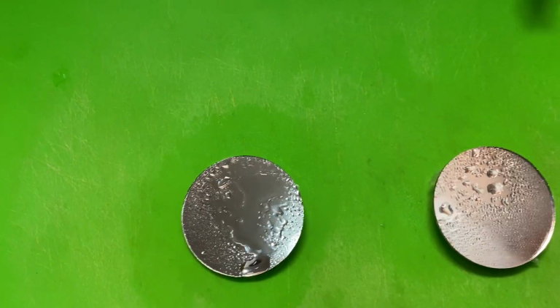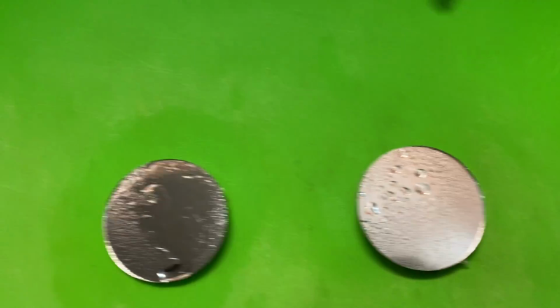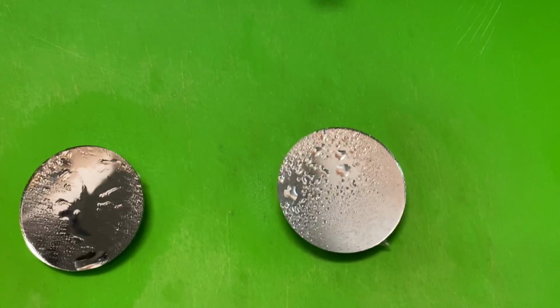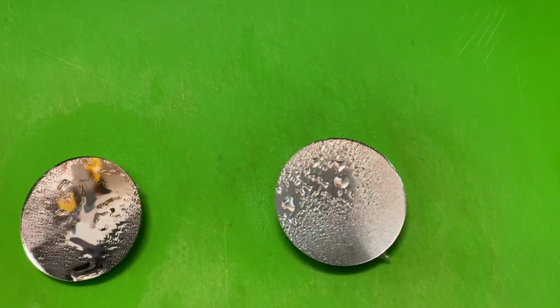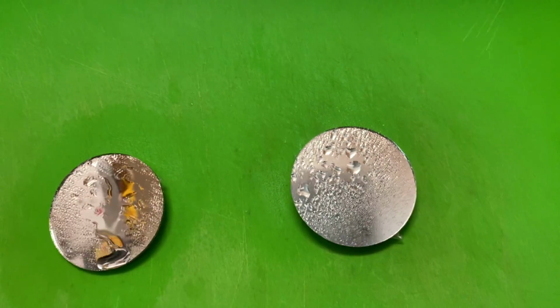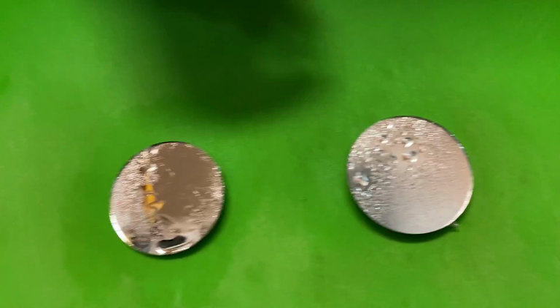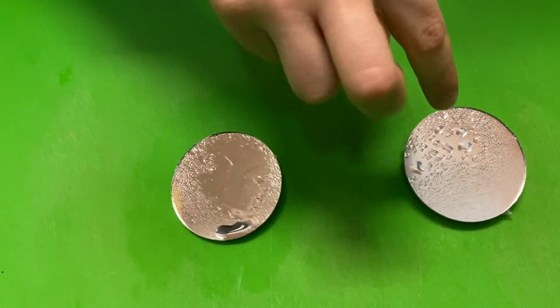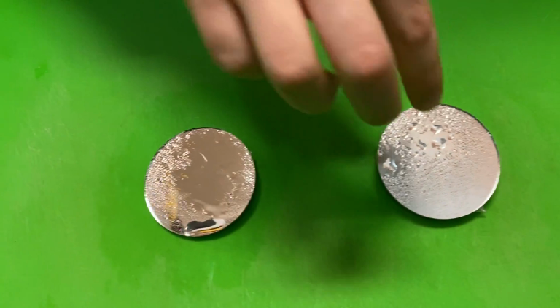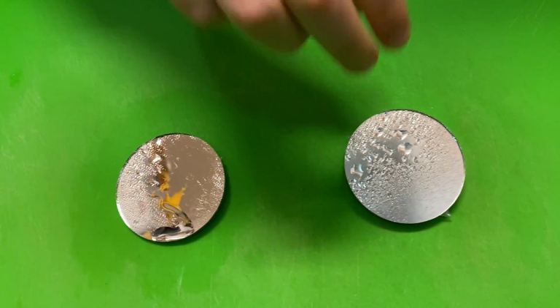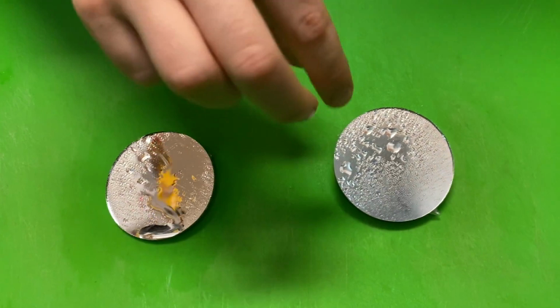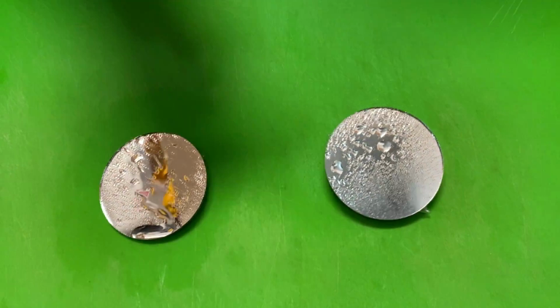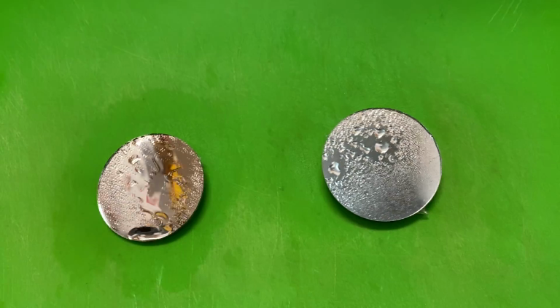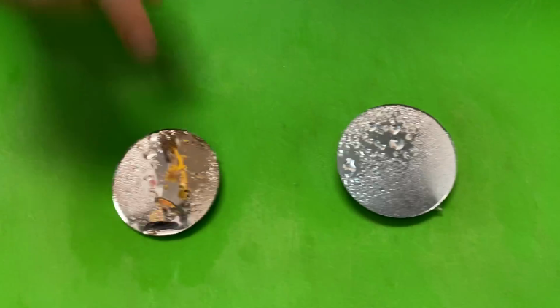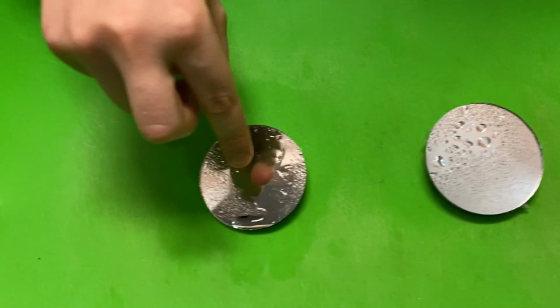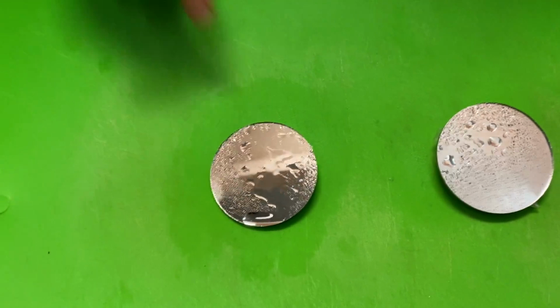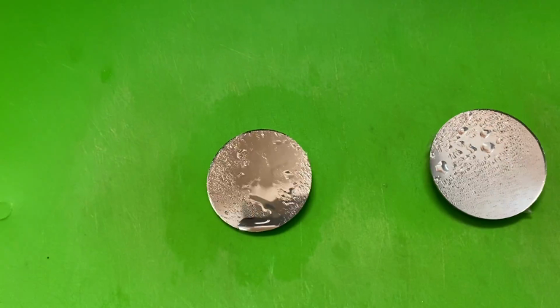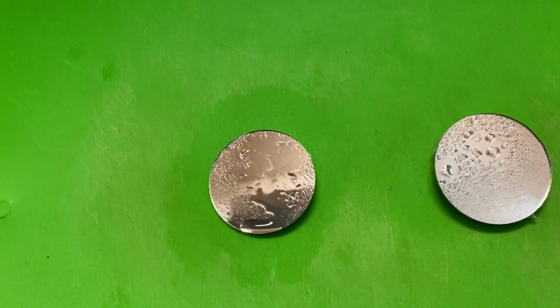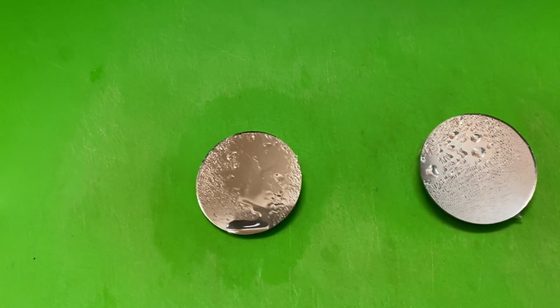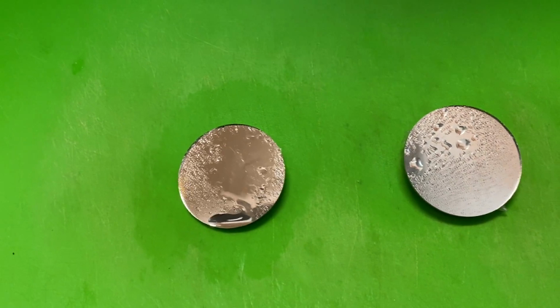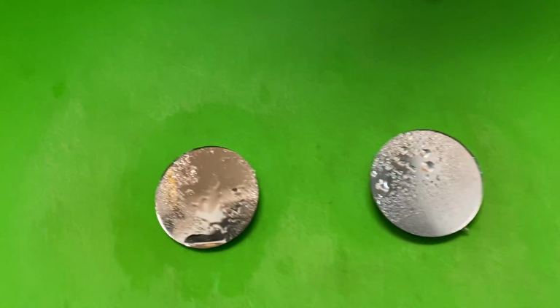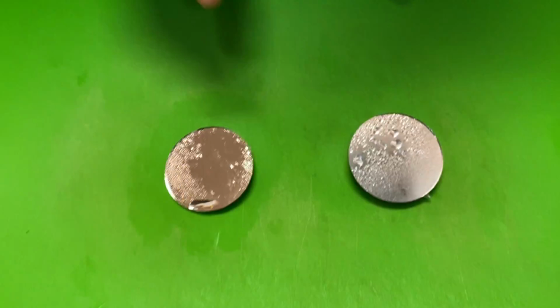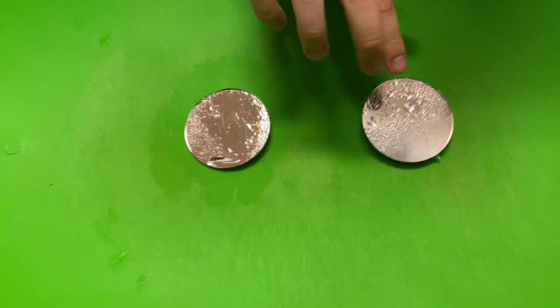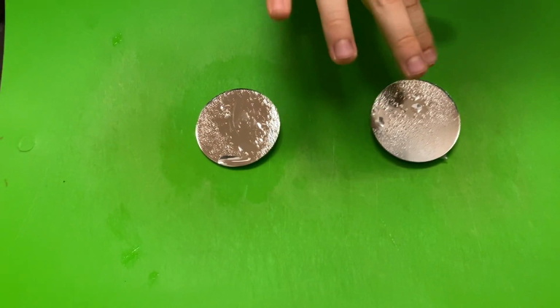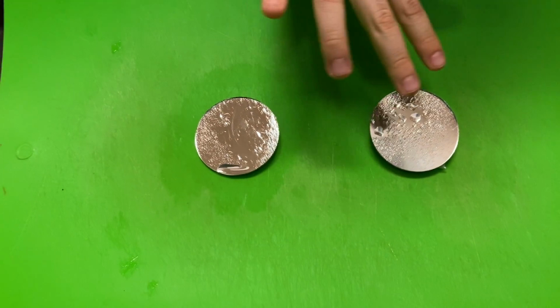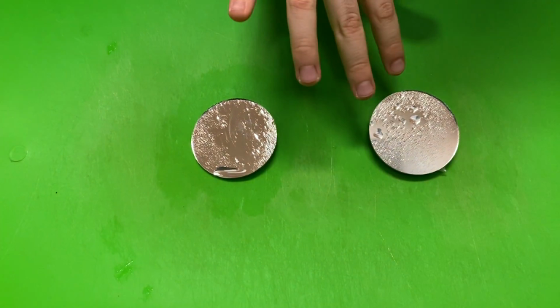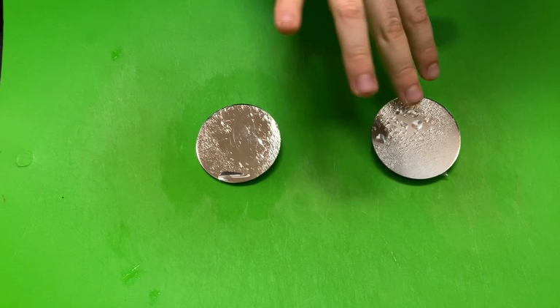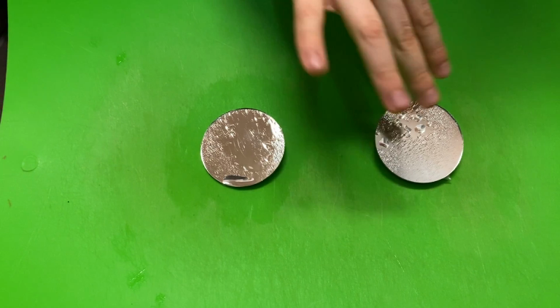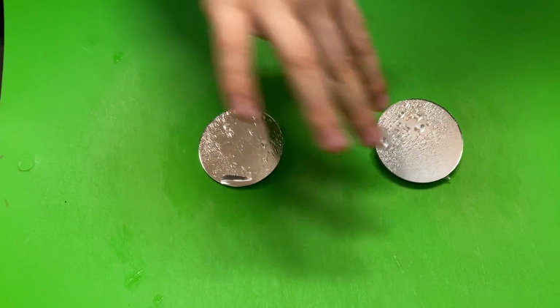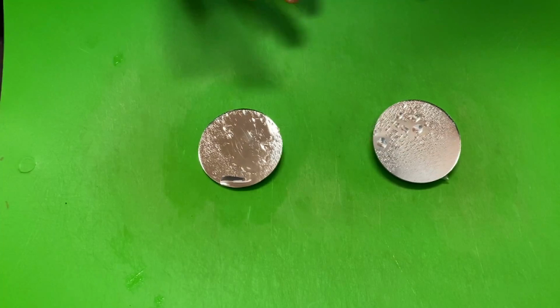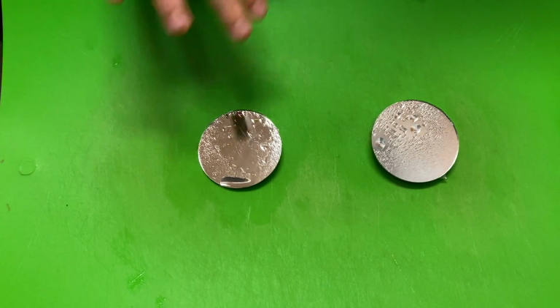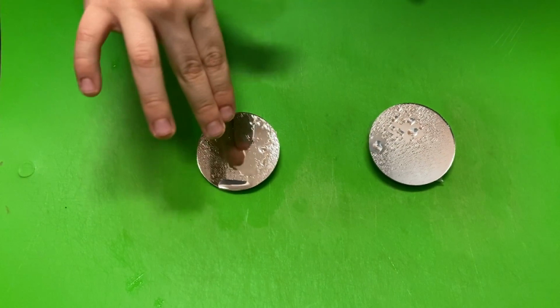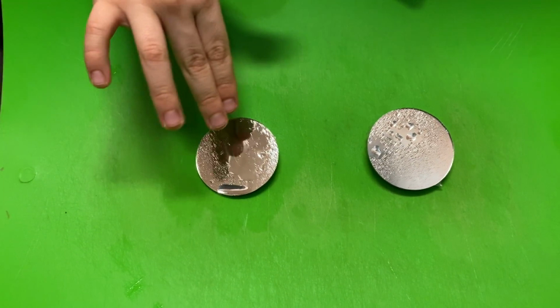You see, this one is separating in little pieces, but this one isn't. And this one is not all over the place, but this is.